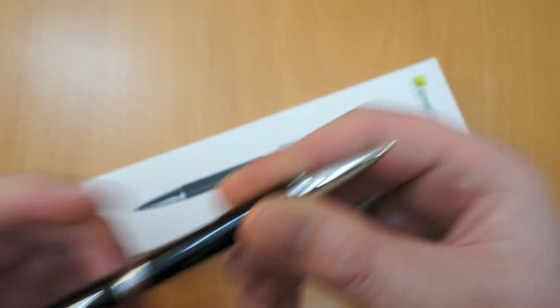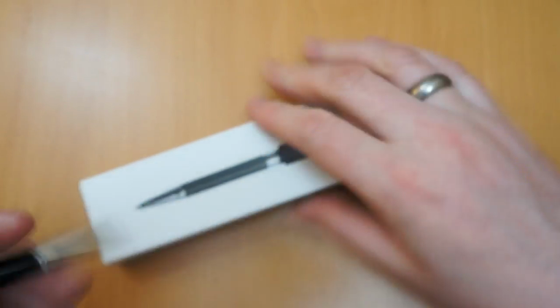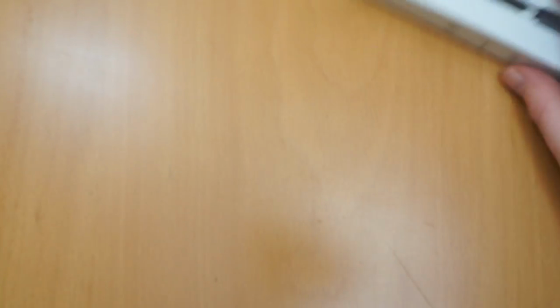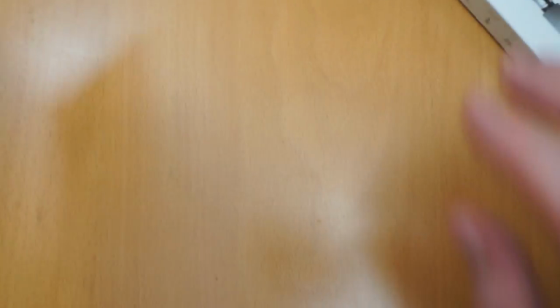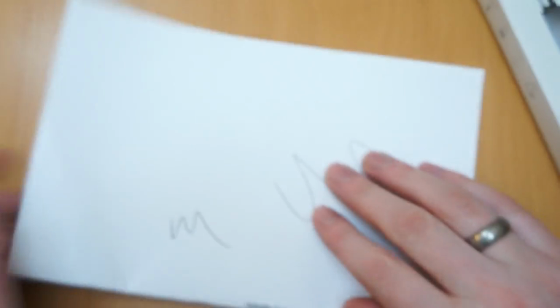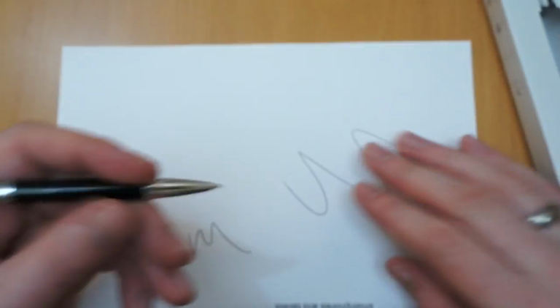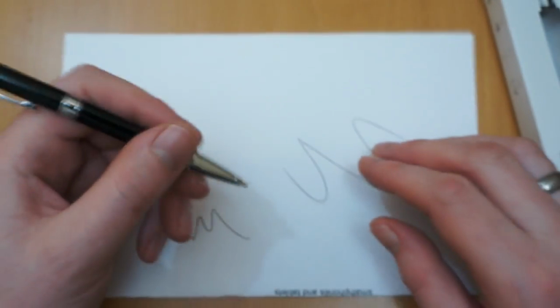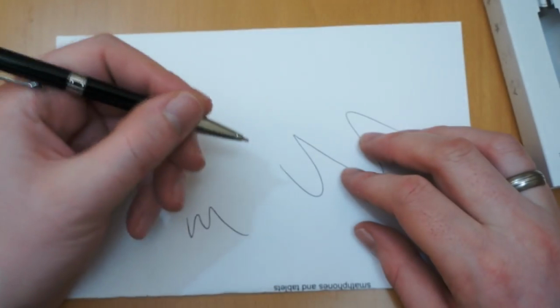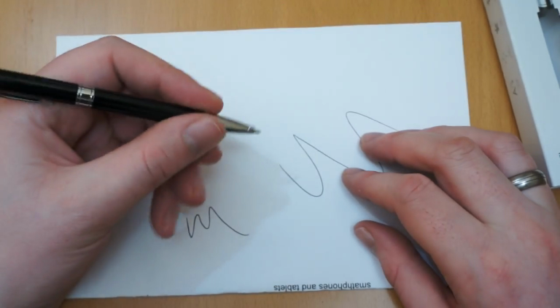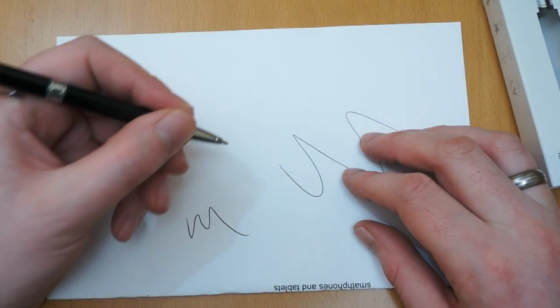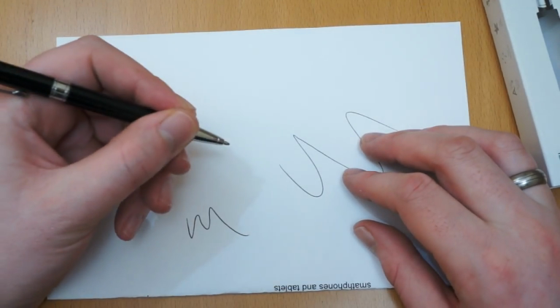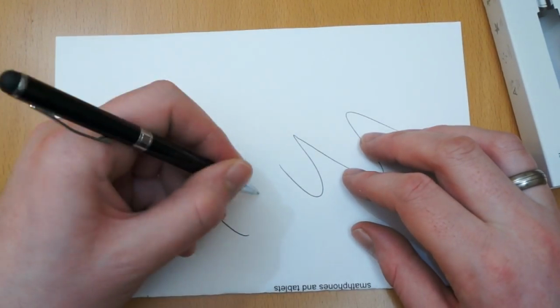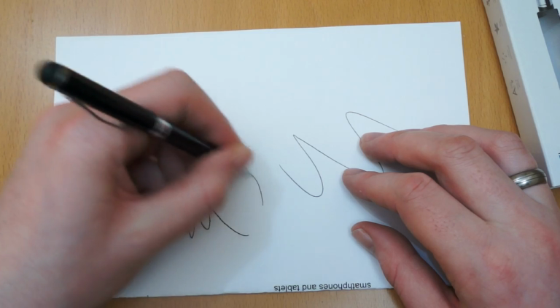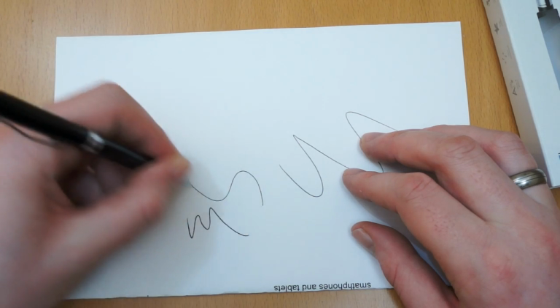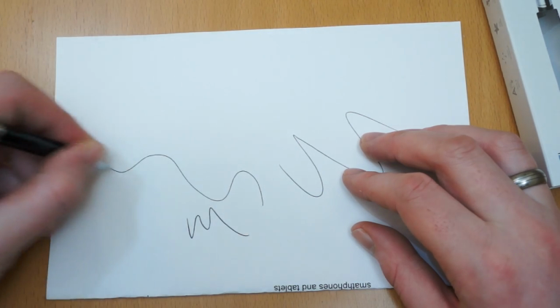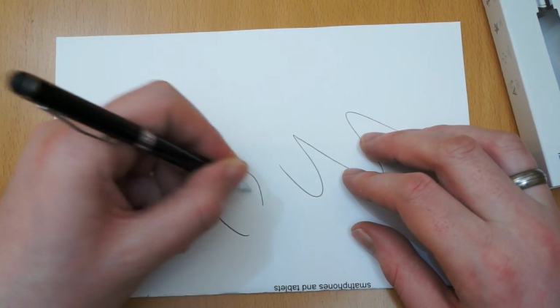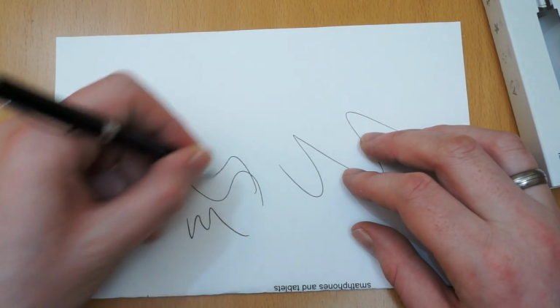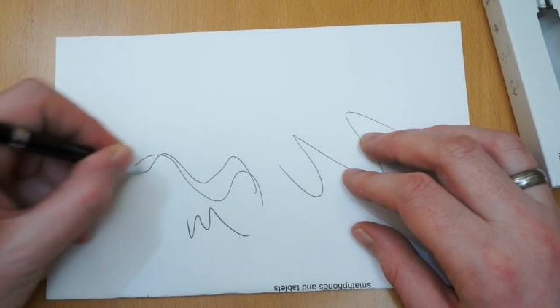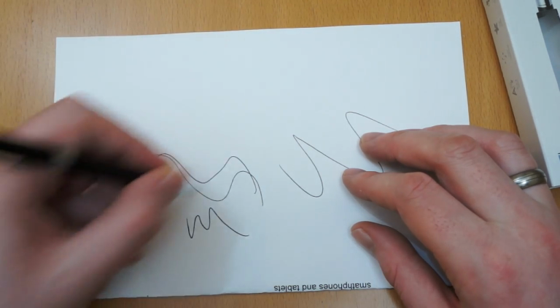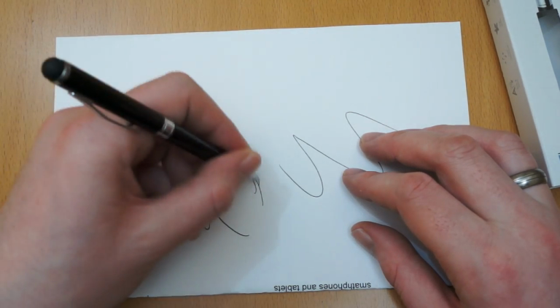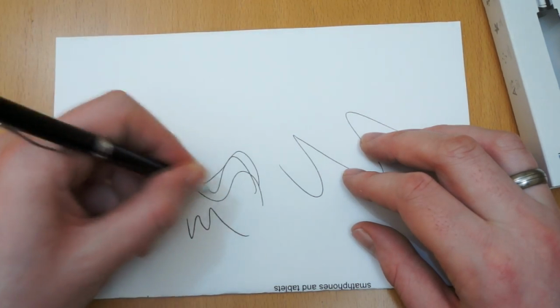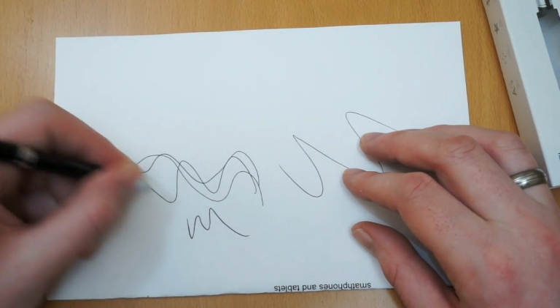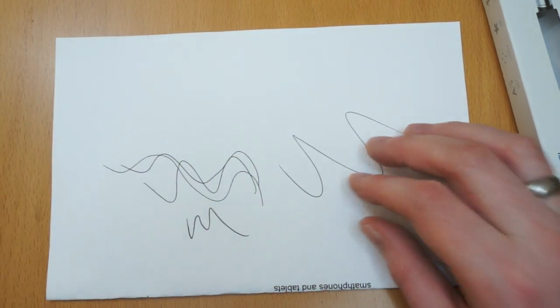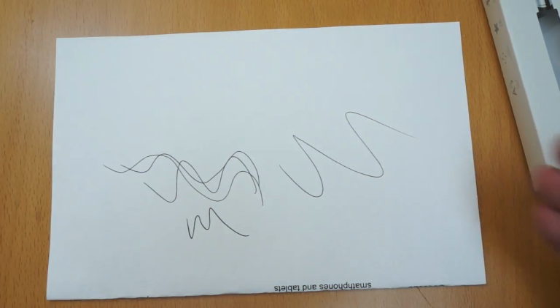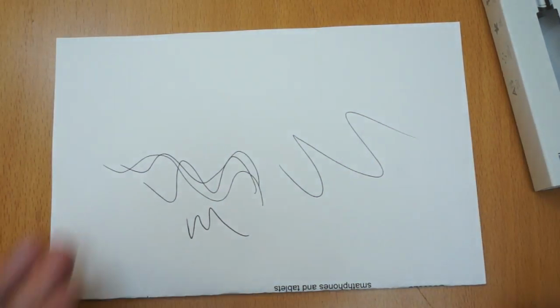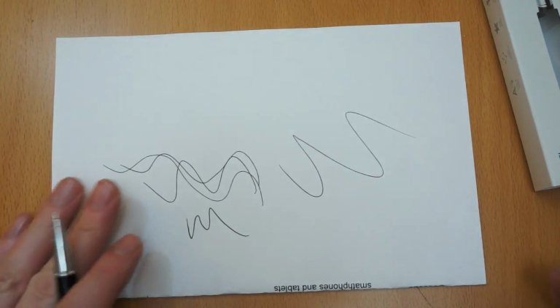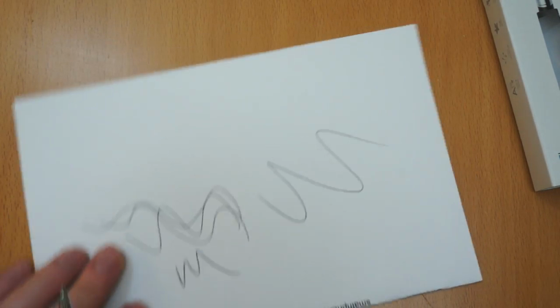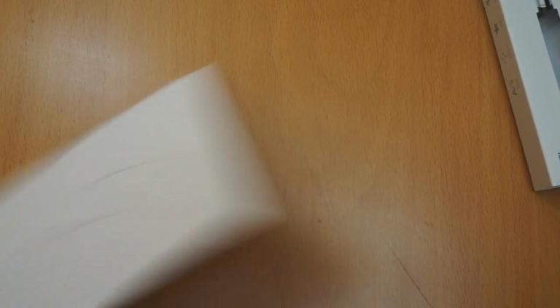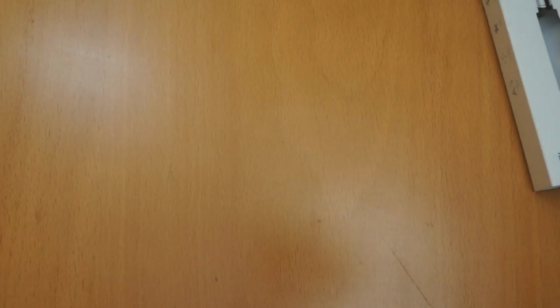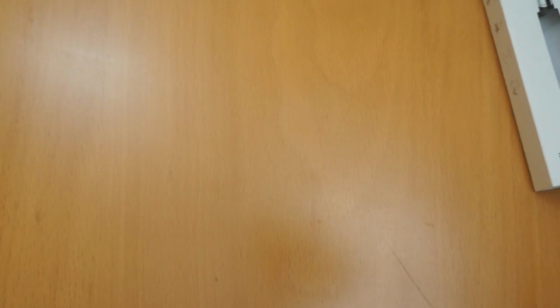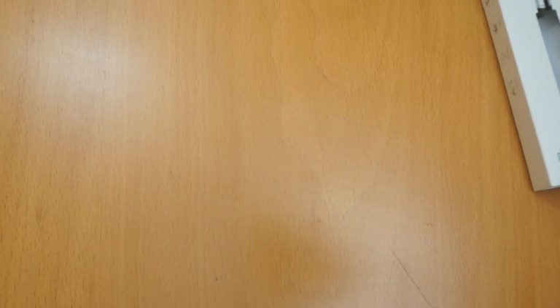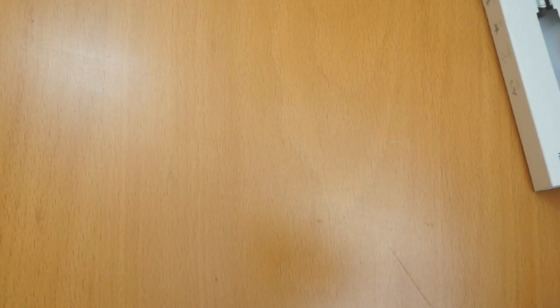It's actually fitting your hand quite nicely, nice grip, and being a rollerball you've got a really smooth action. I've done some writing with it before and it's a really nice pen to write with.